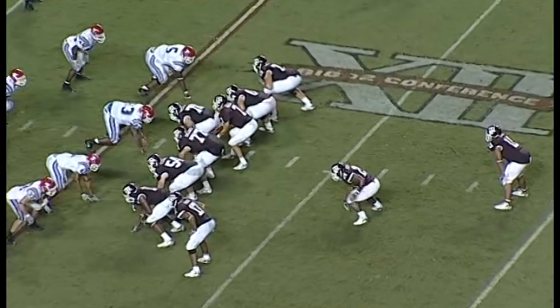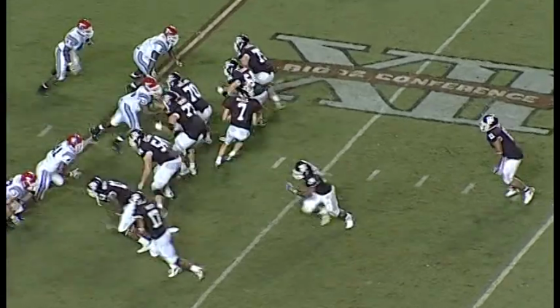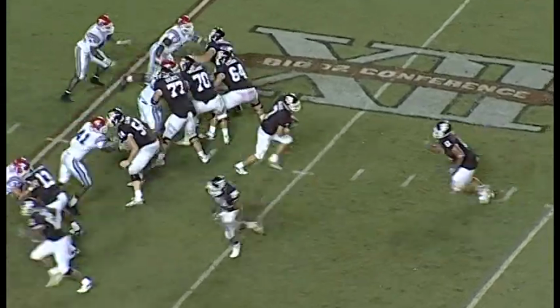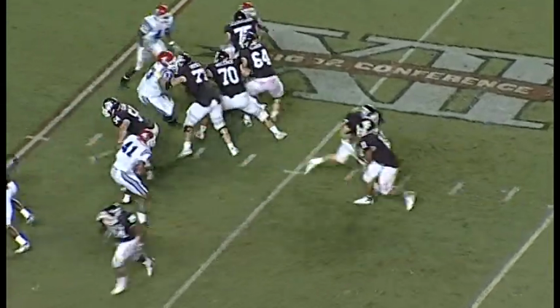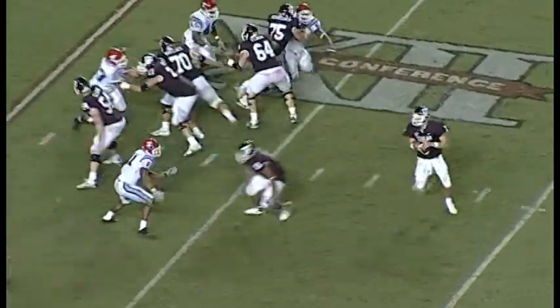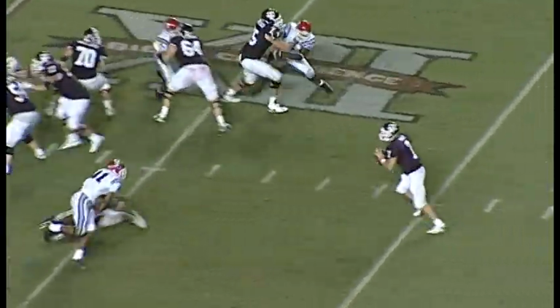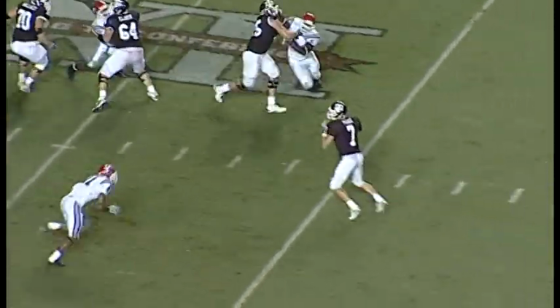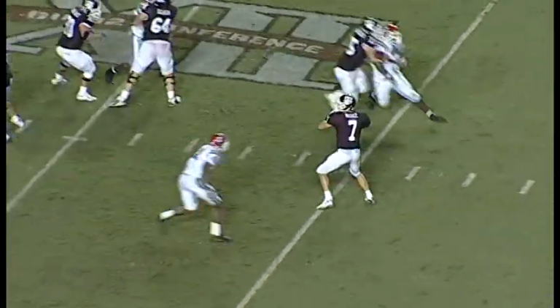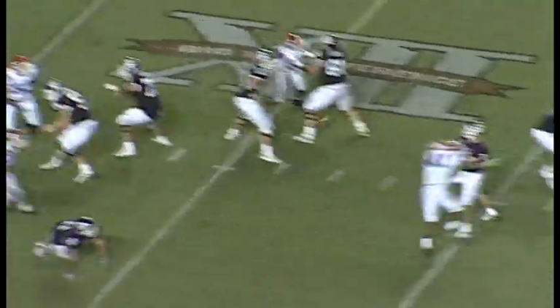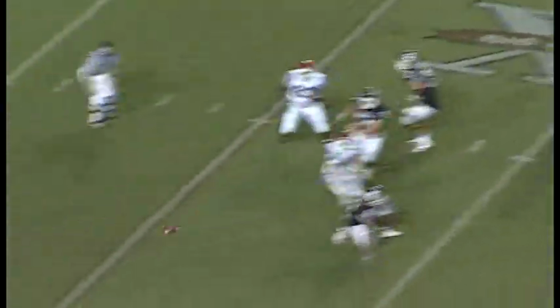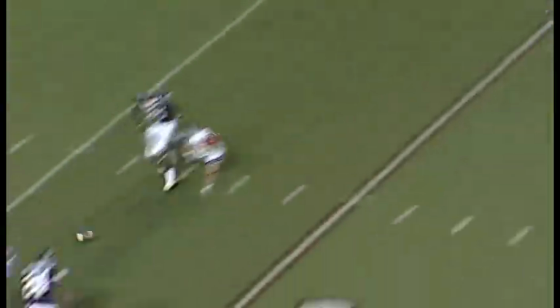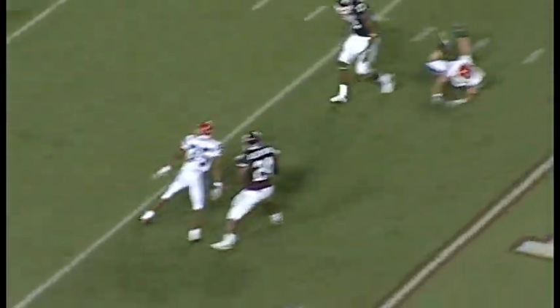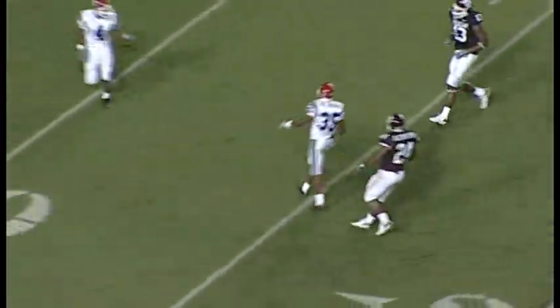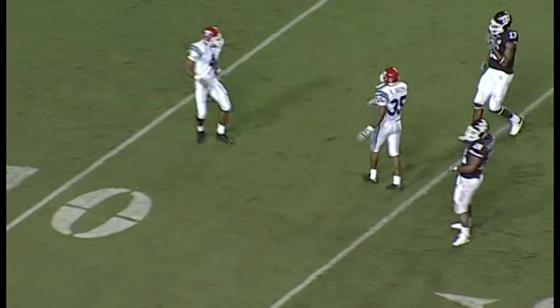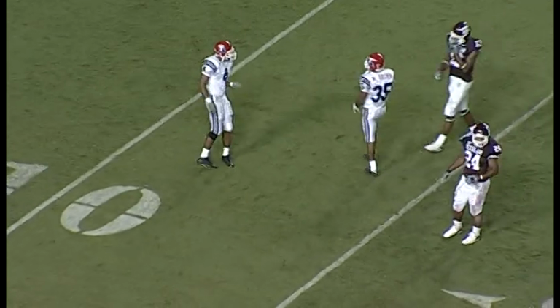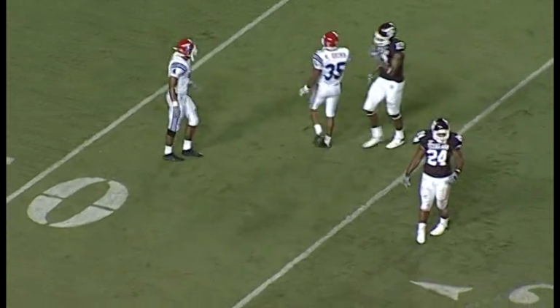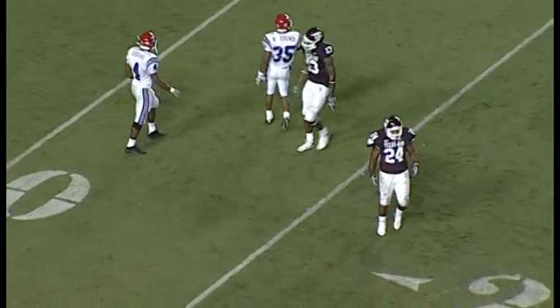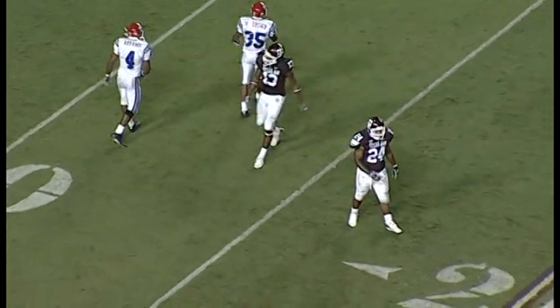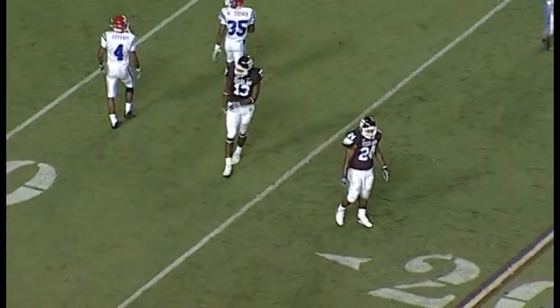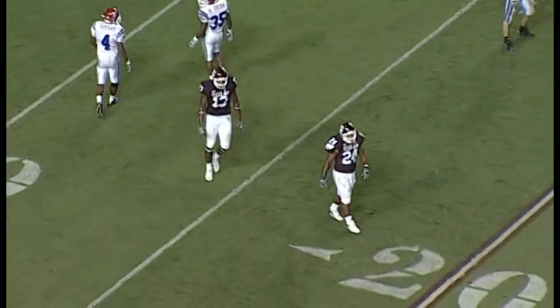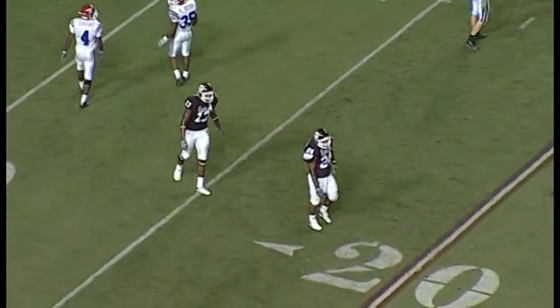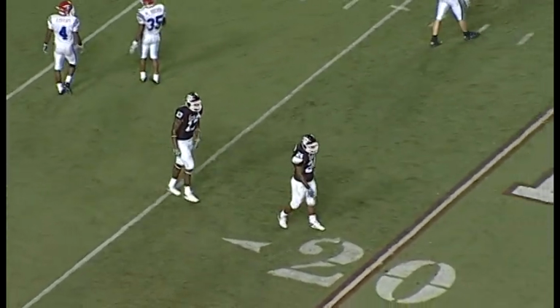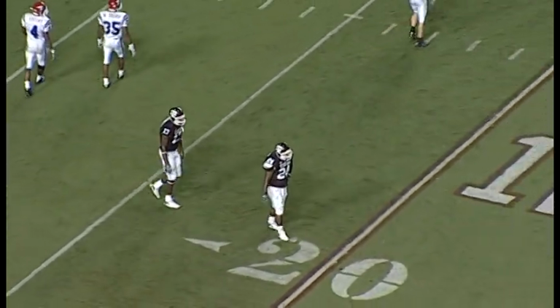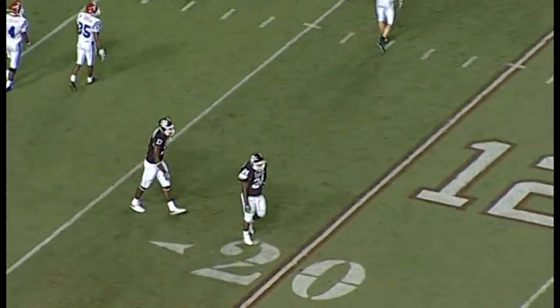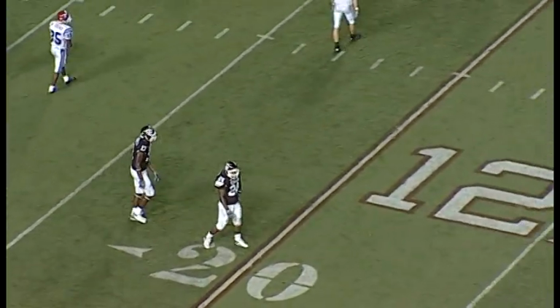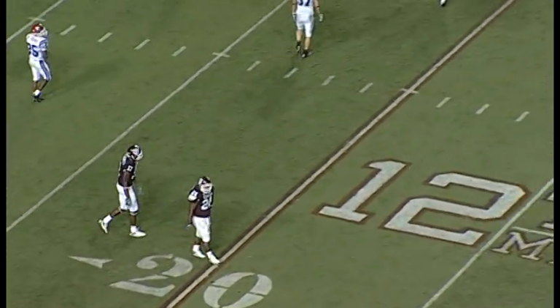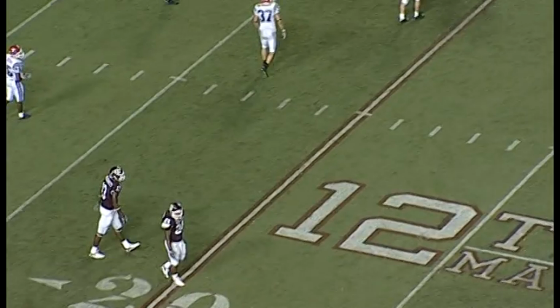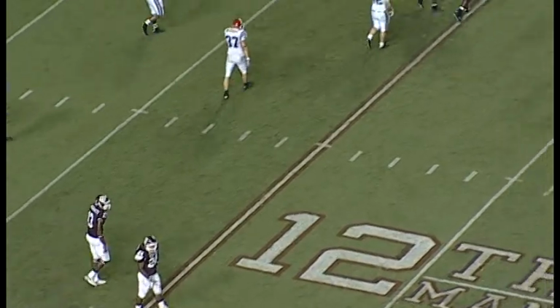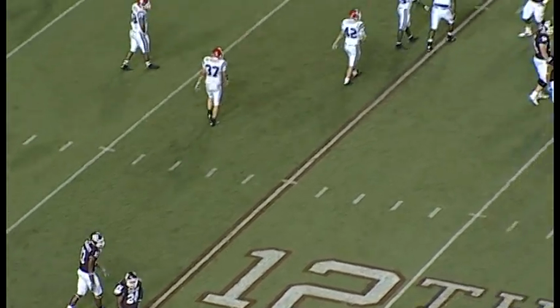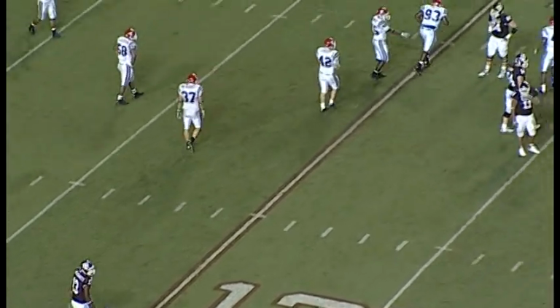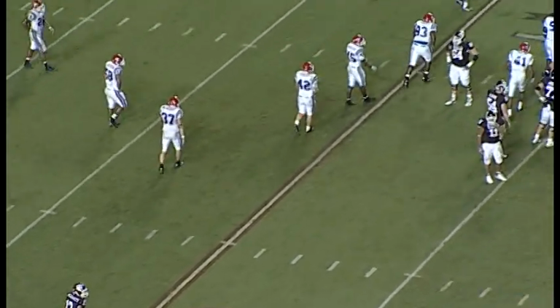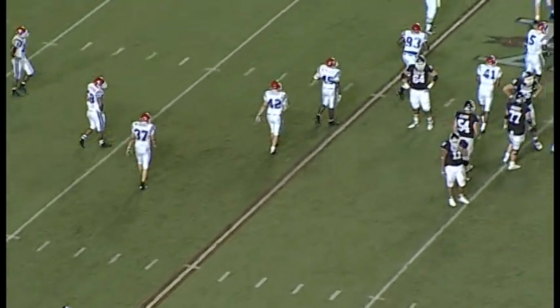Stay with us here right after this play. Play action by McGee, a little backside, now frontside pressure, throws it incomplete. Skips it into the turf at about the 15-yard line. Alexander and Martellus Bennett were close. Neither had a chance.